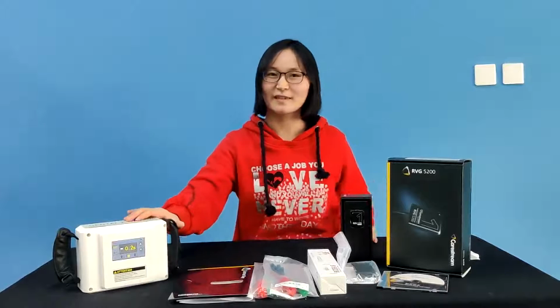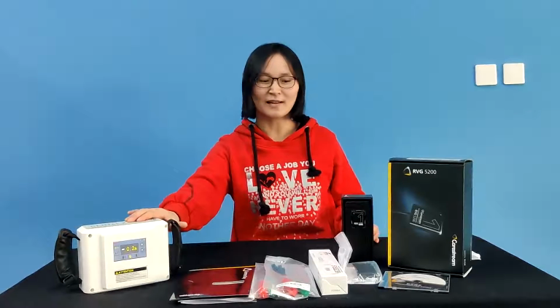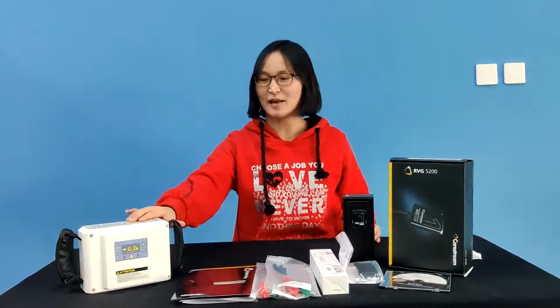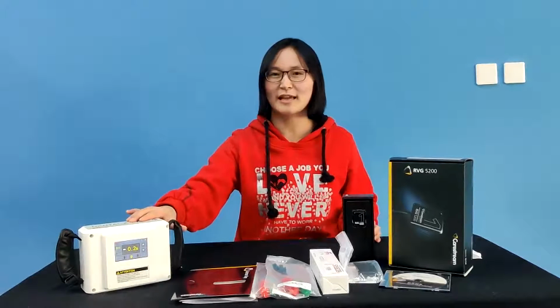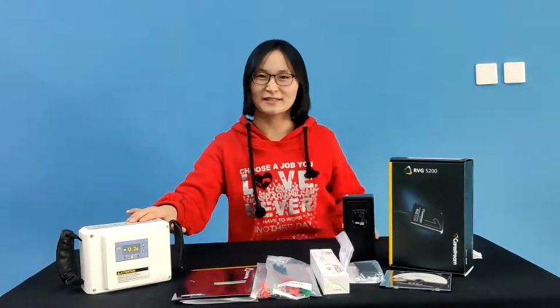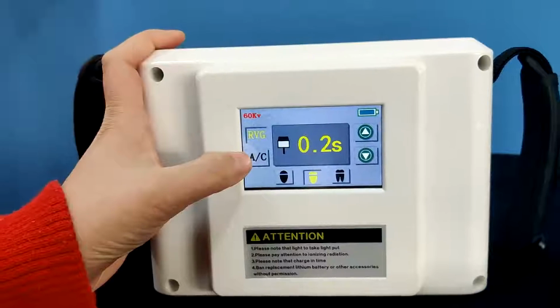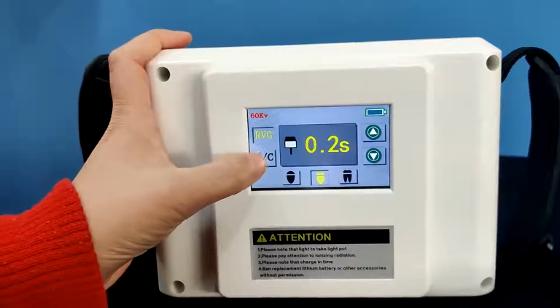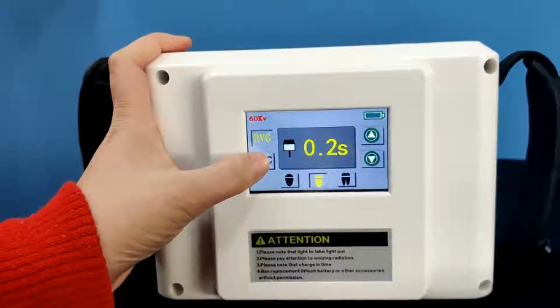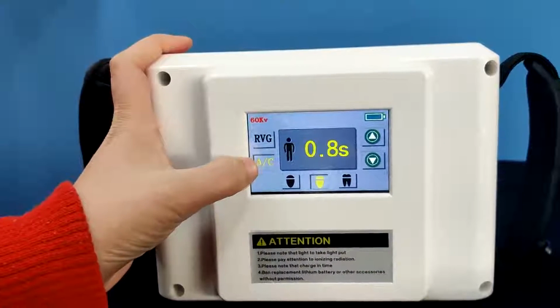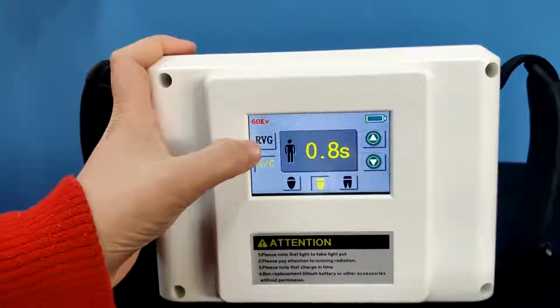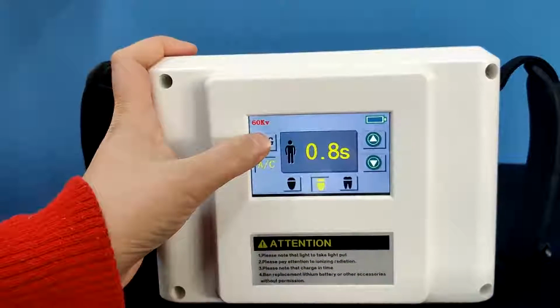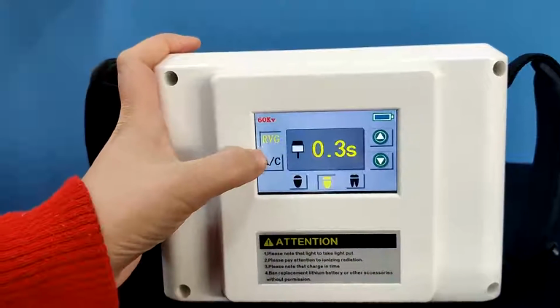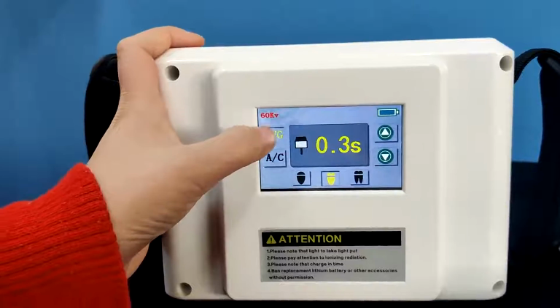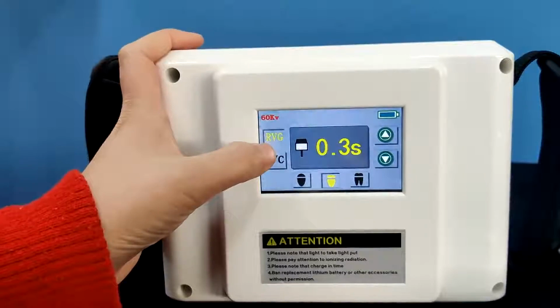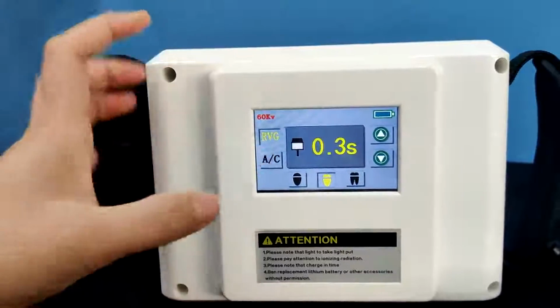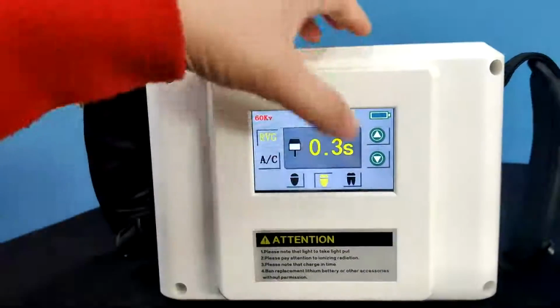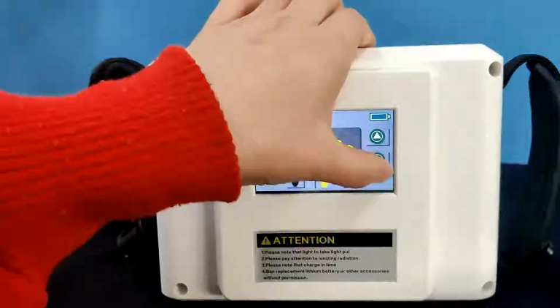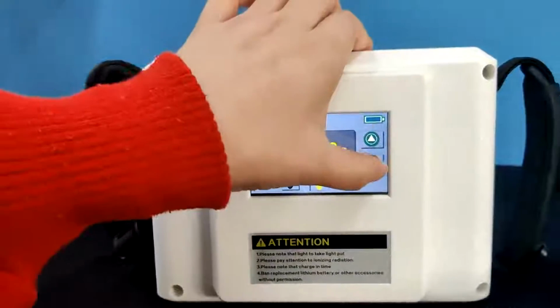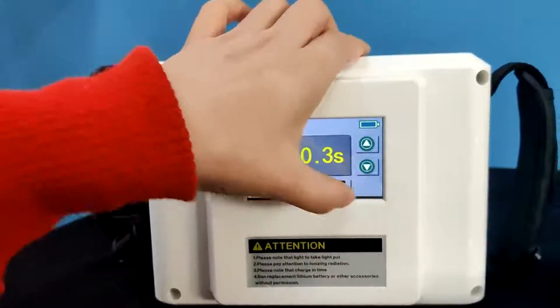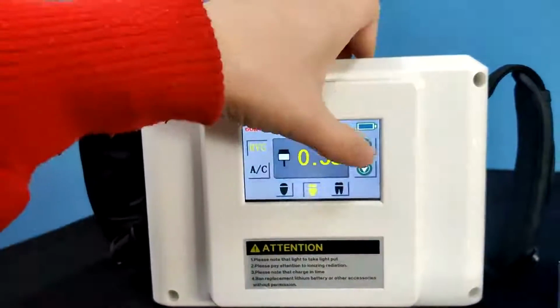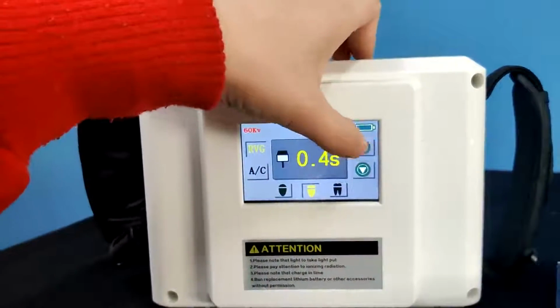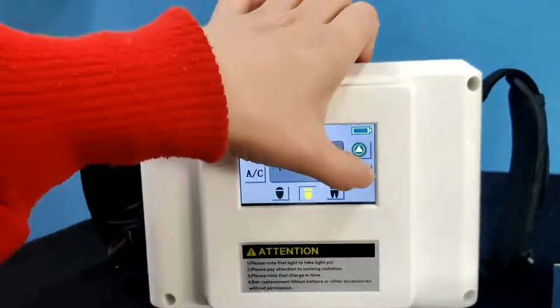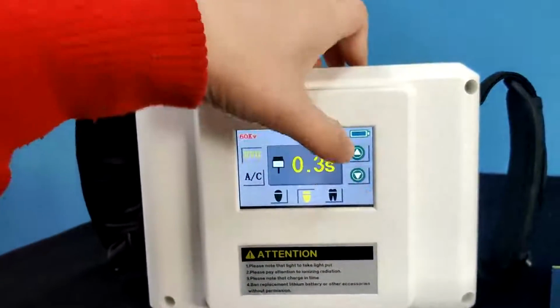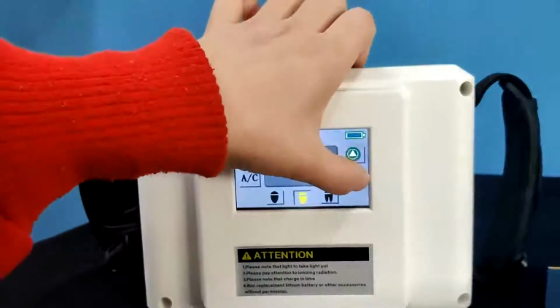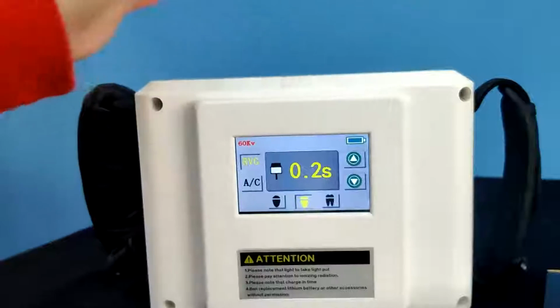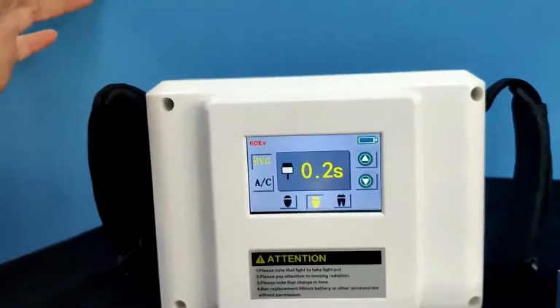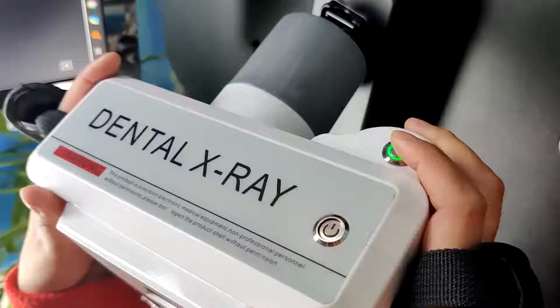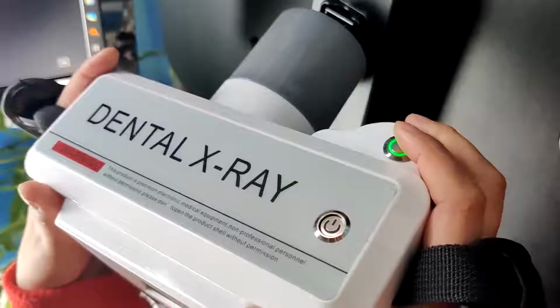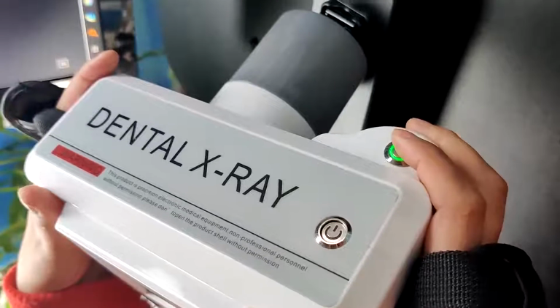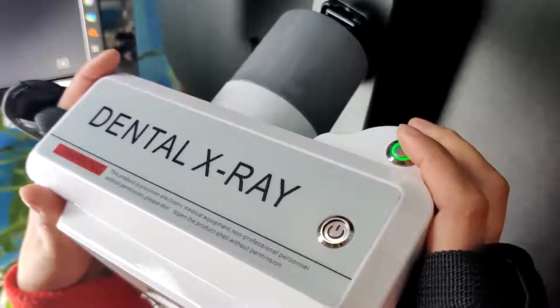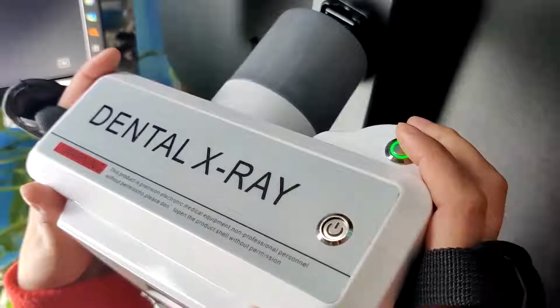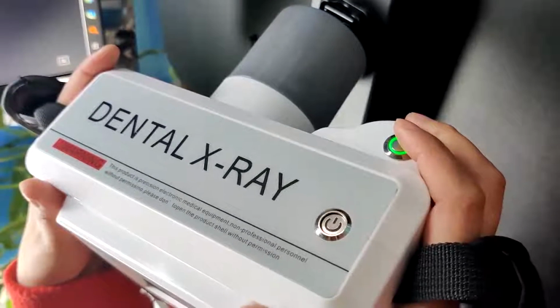Now let's work together. Select film mode or sensor mode — choose the sensor mode. Adjust the time. OK. Push this key to take the picture.